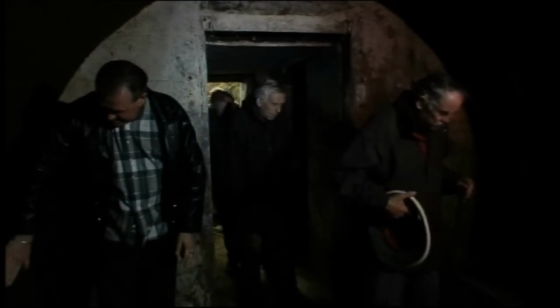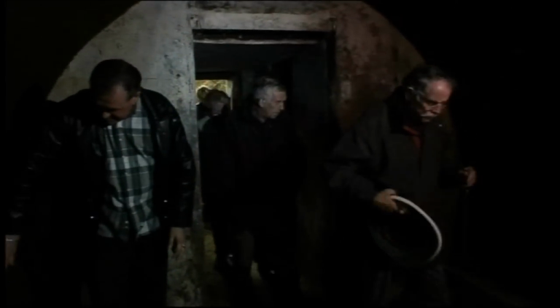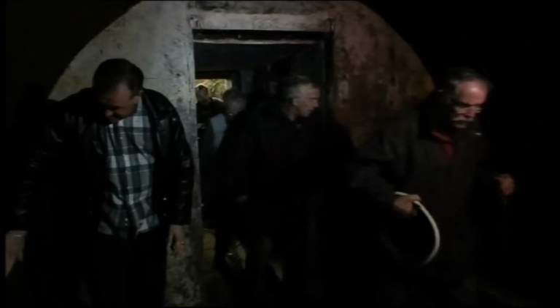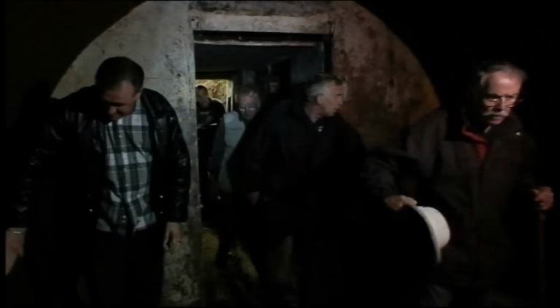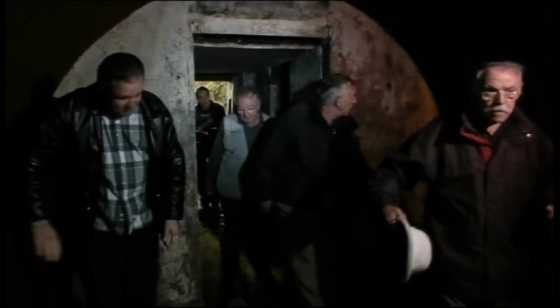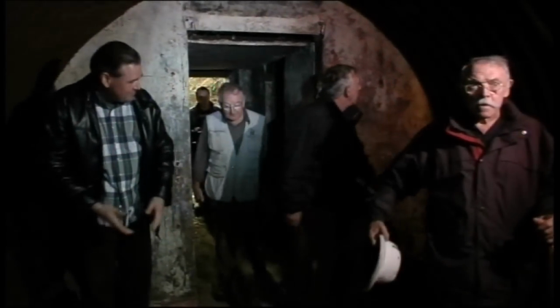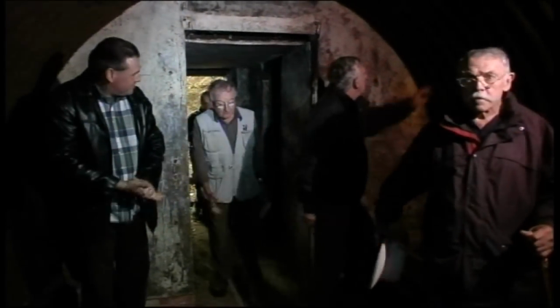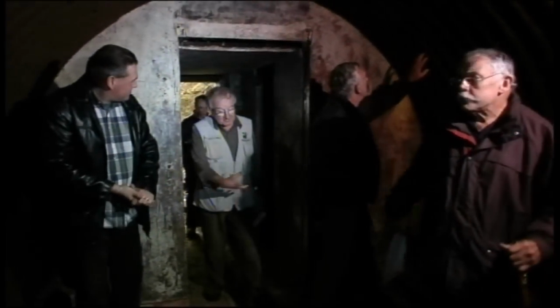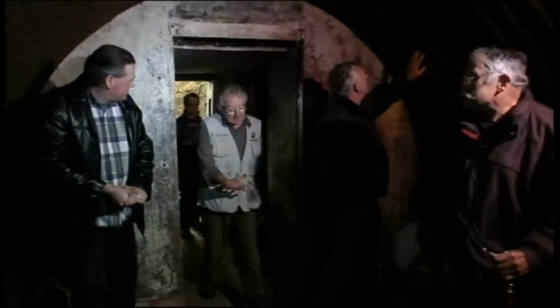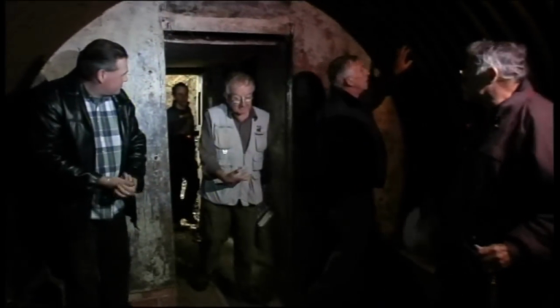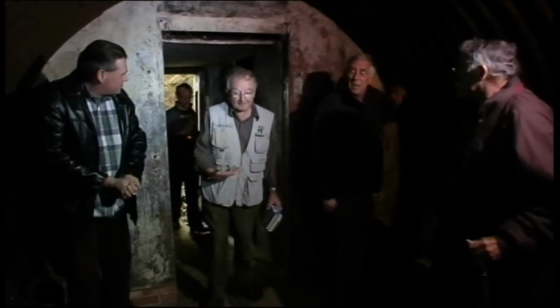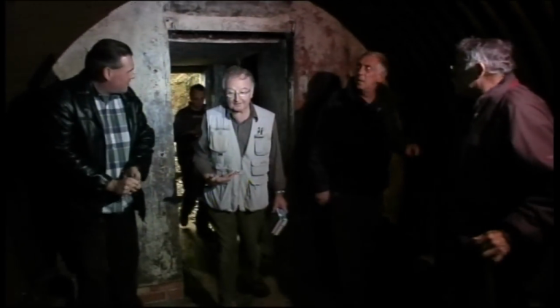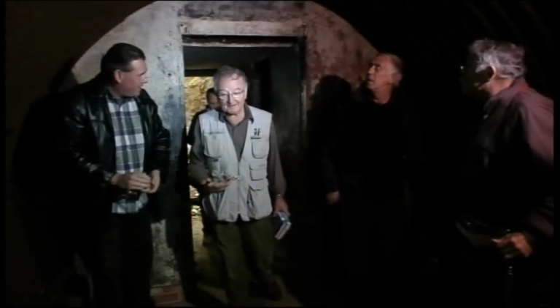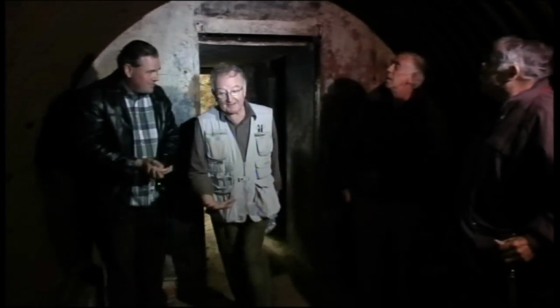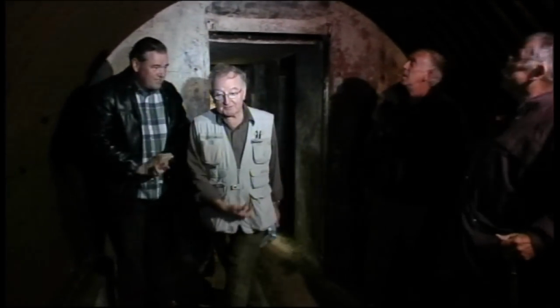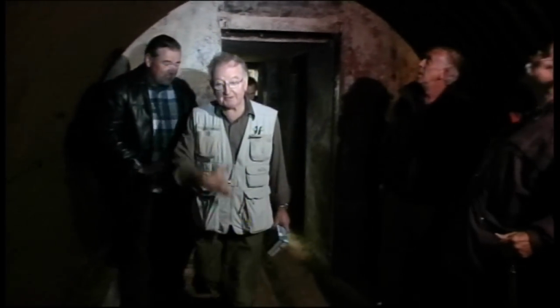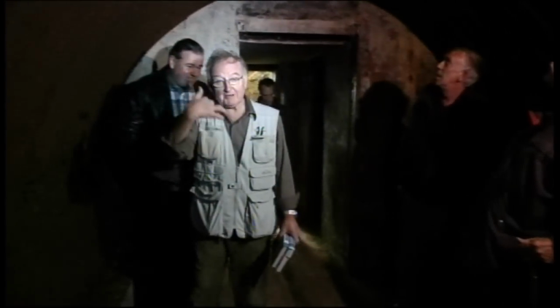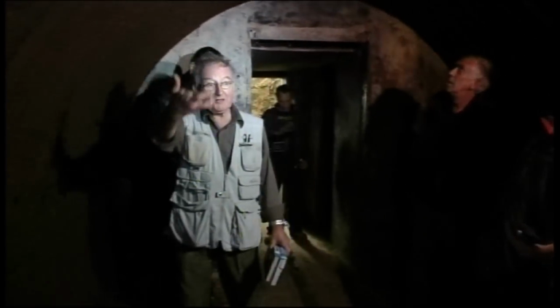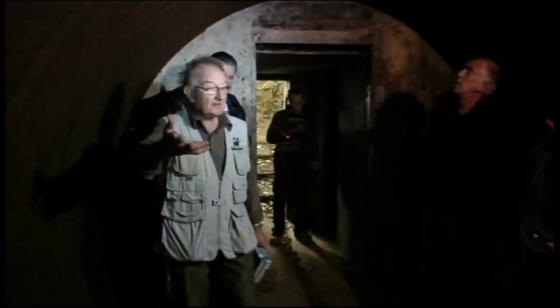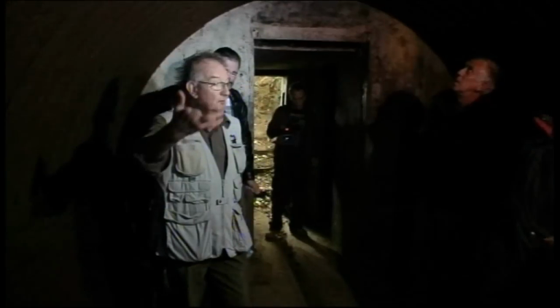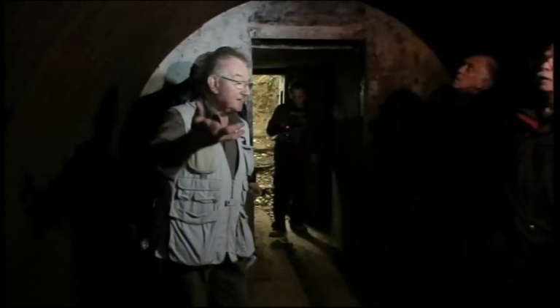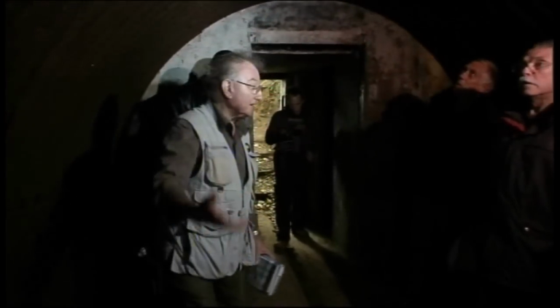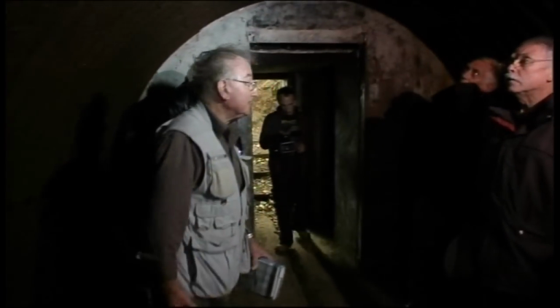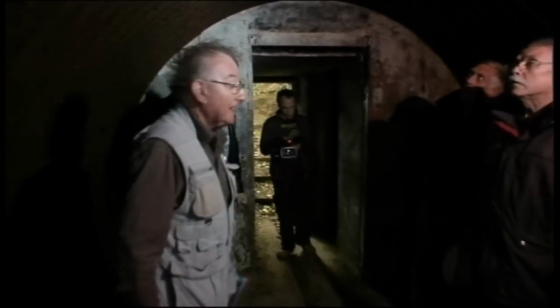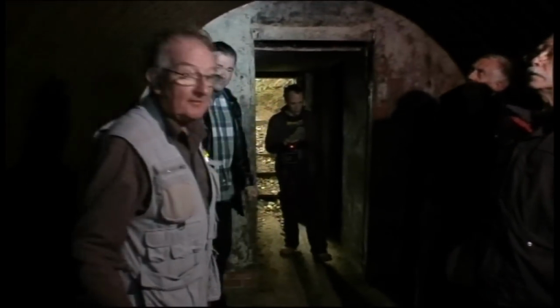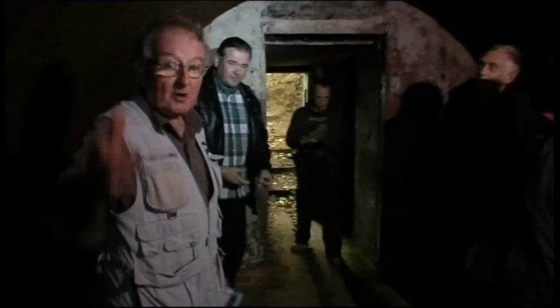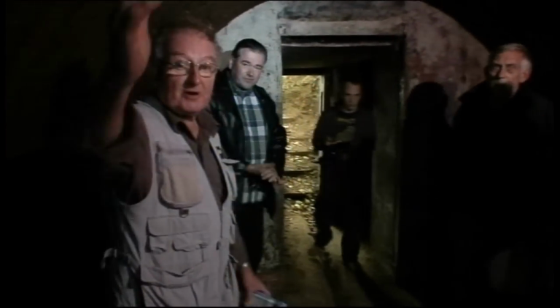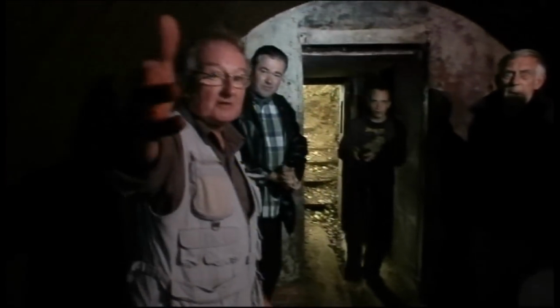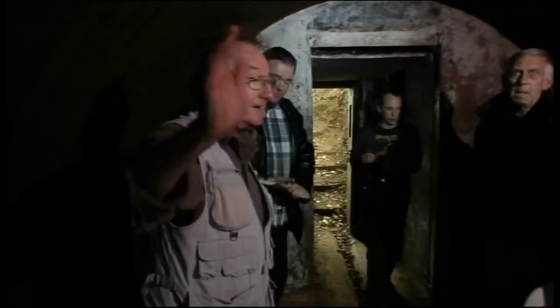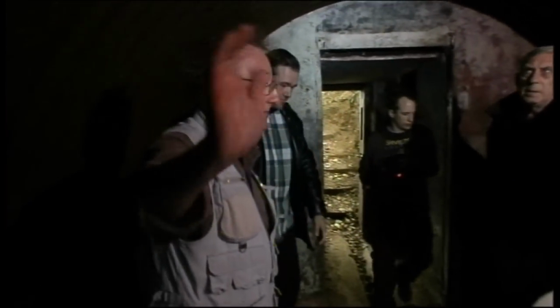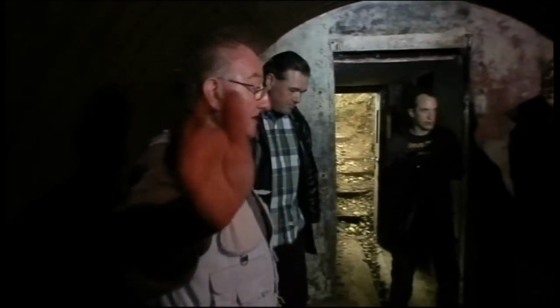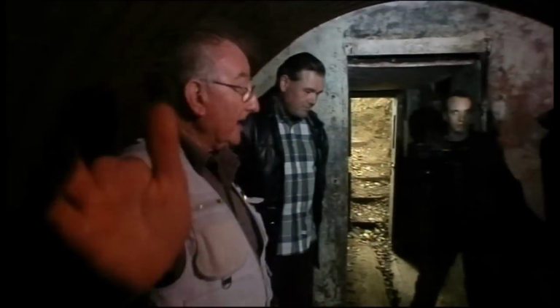We're coming through the escape tunnel end, so we're coming into the OB itself and the operational end is of course up there.